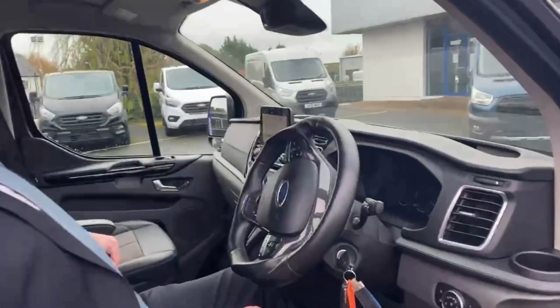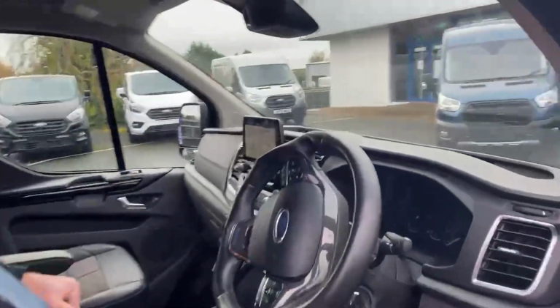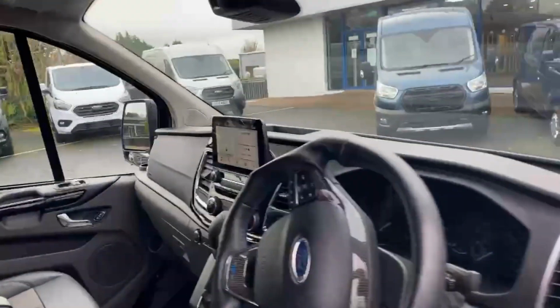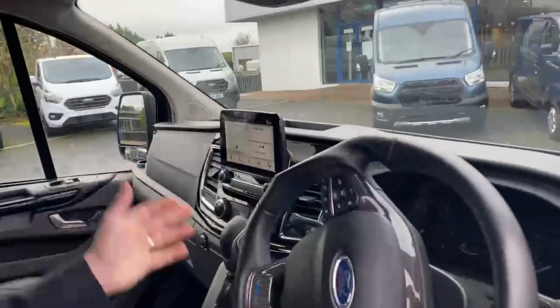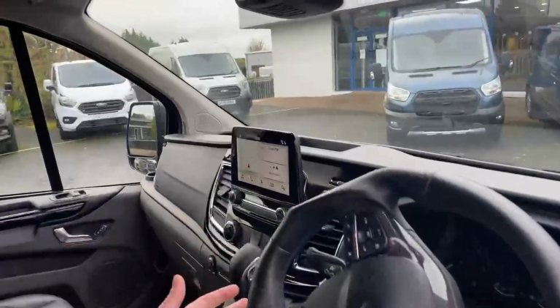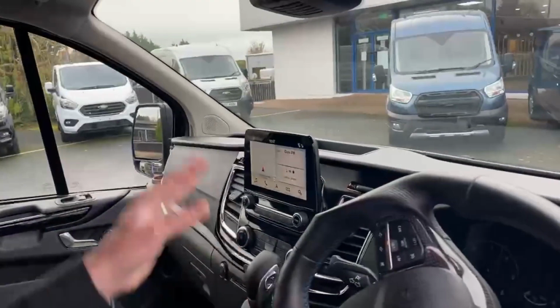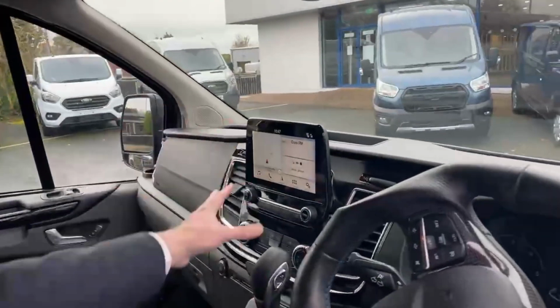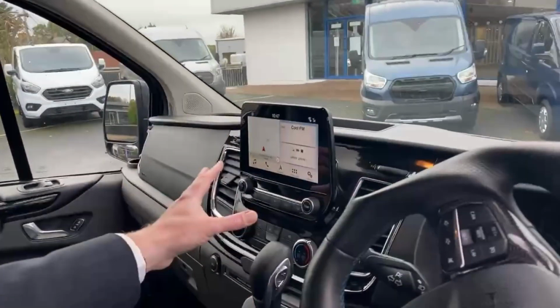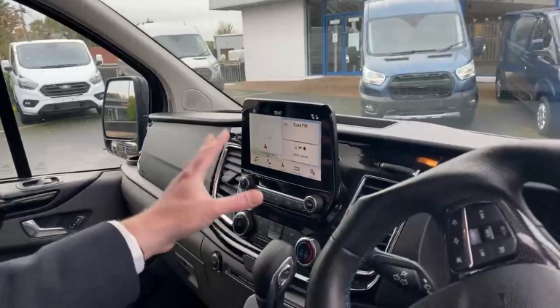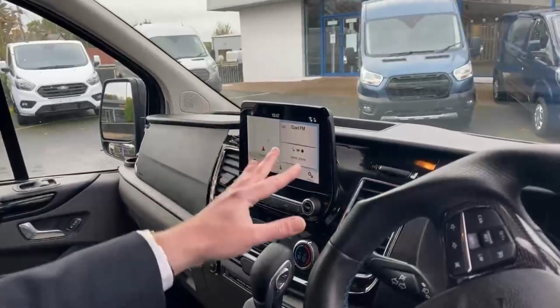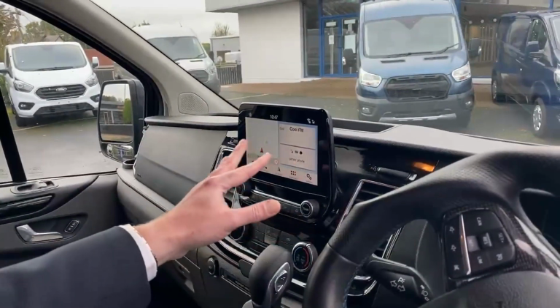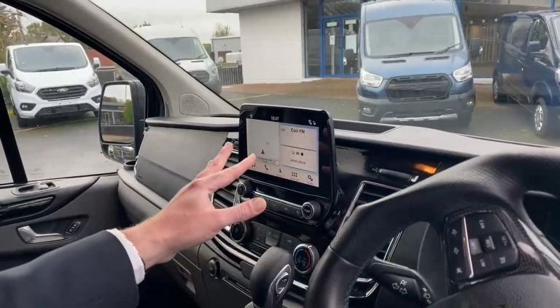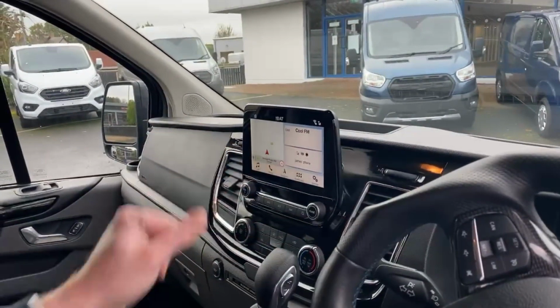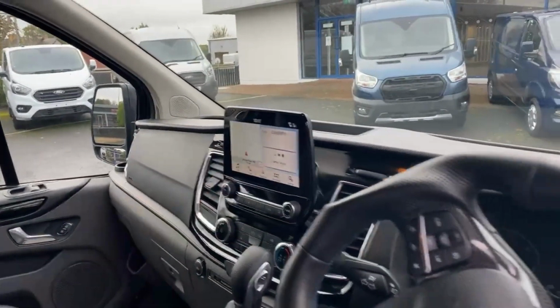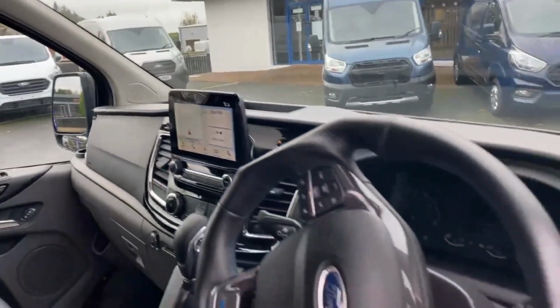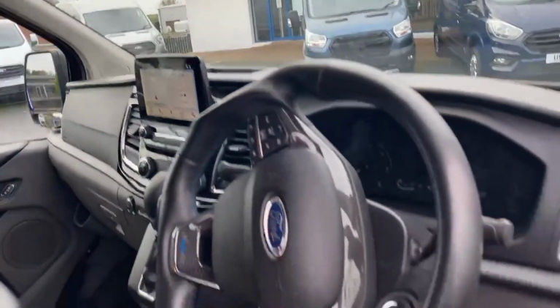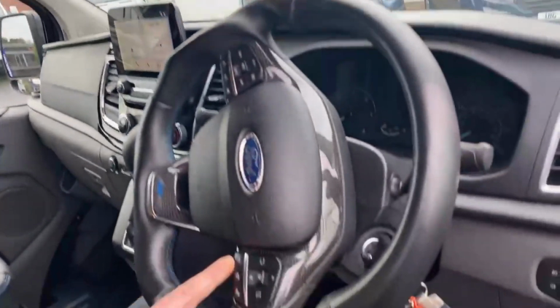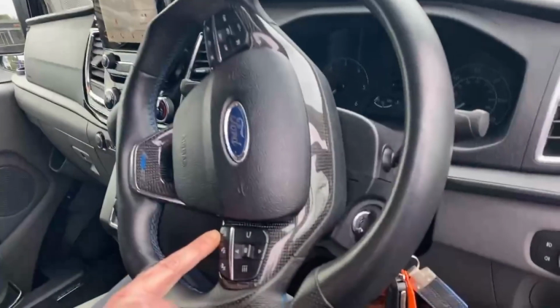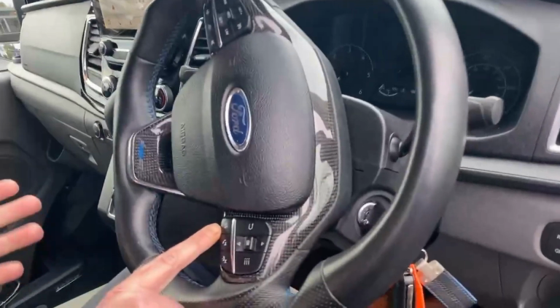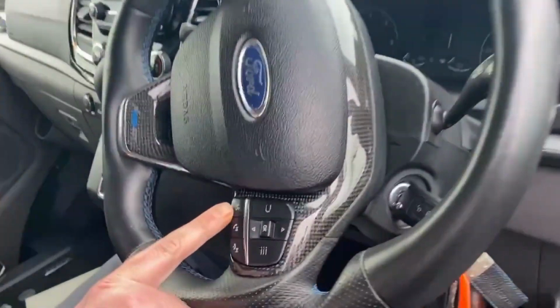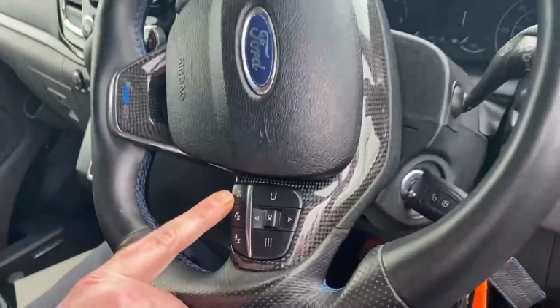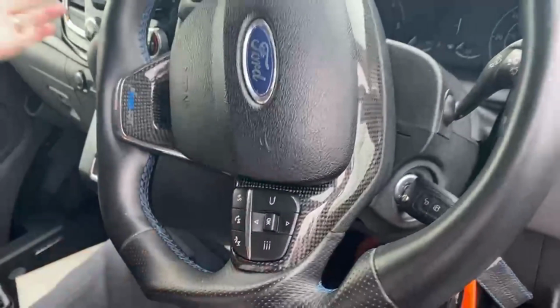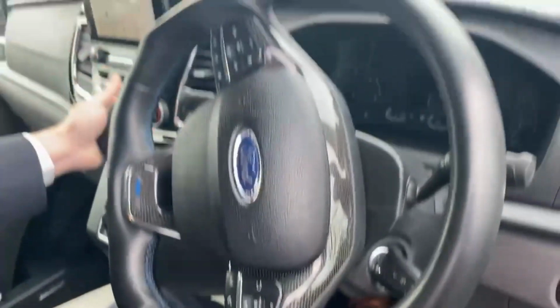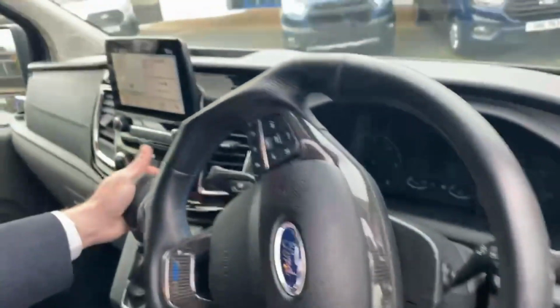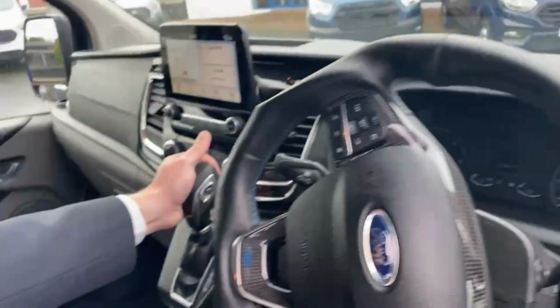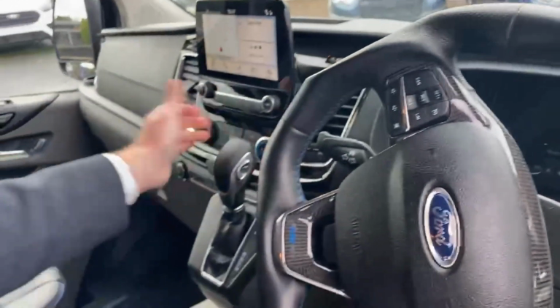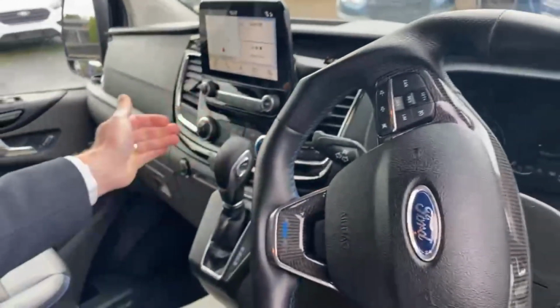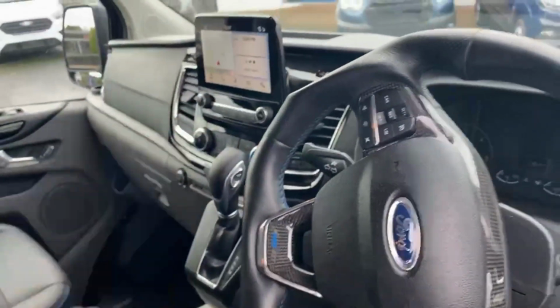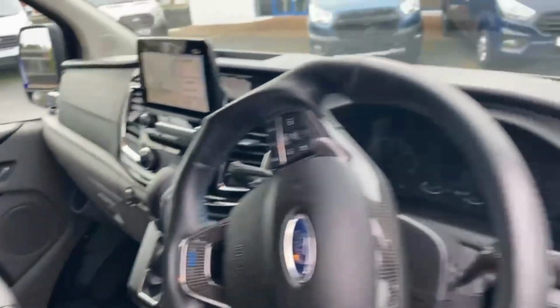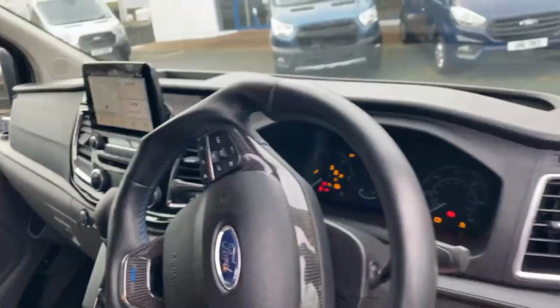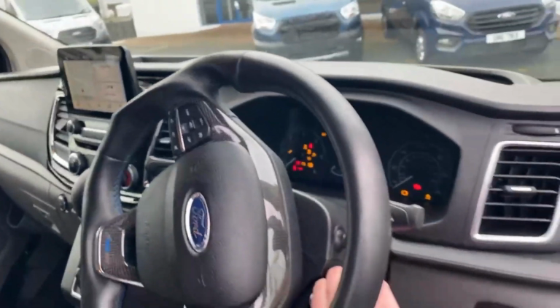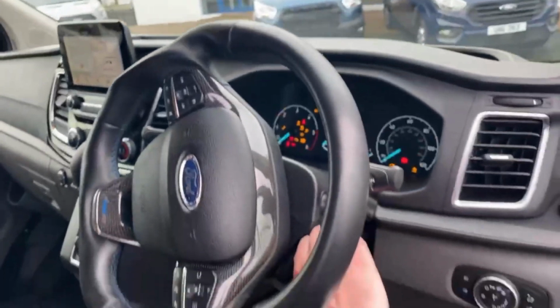Armrest — pure comfort. Everything is at hand. Touch screen system here, voice control button just down here. Does everything you want it to do. This is the automatic gearbox in here.